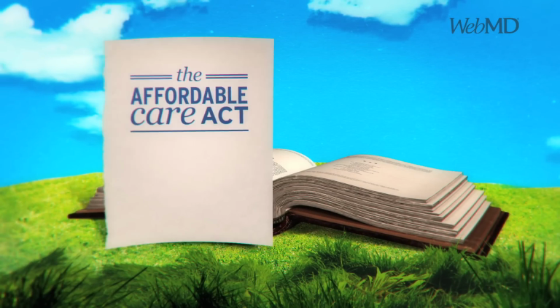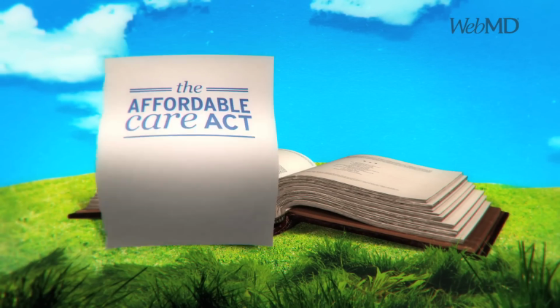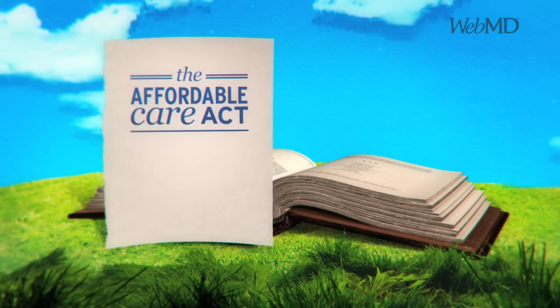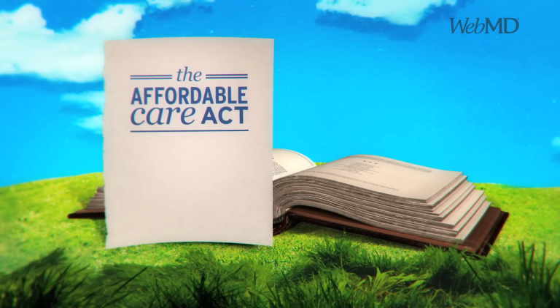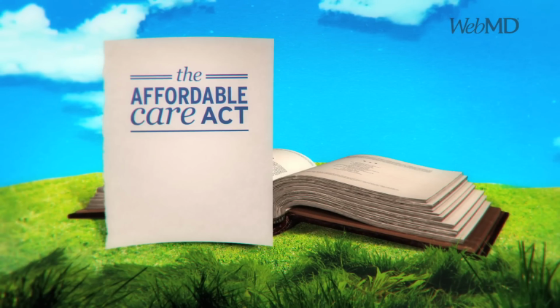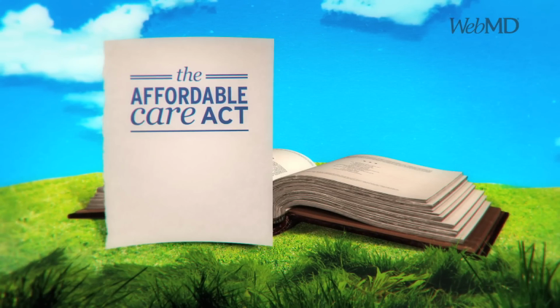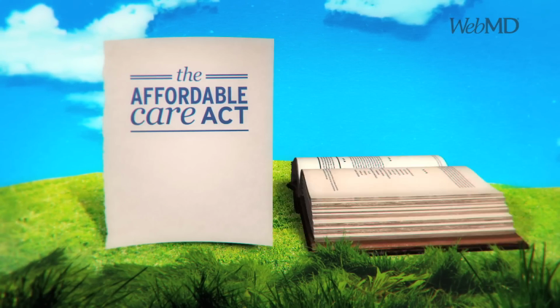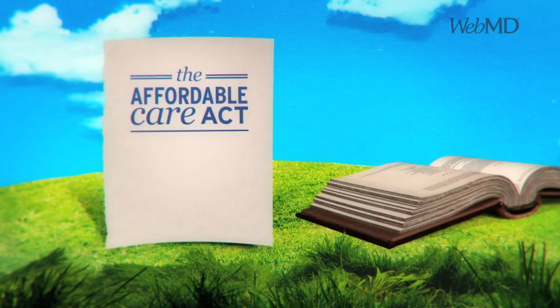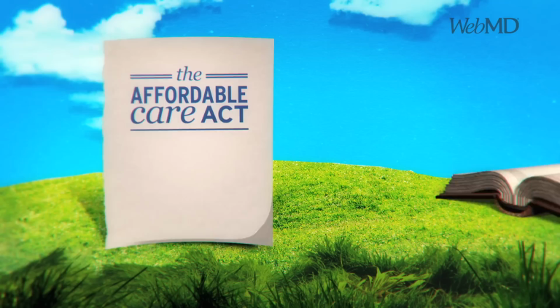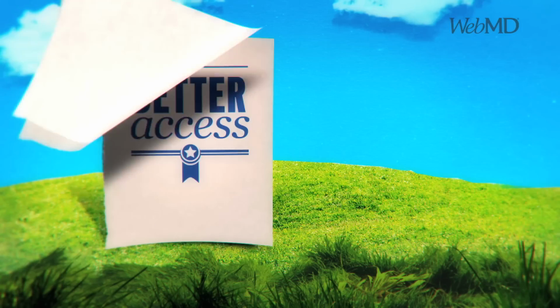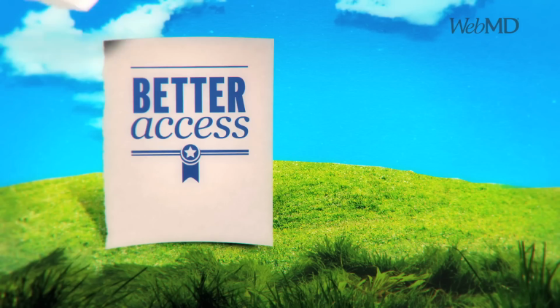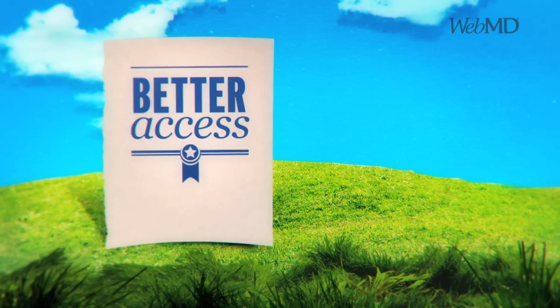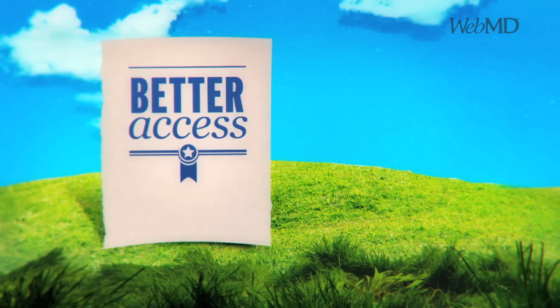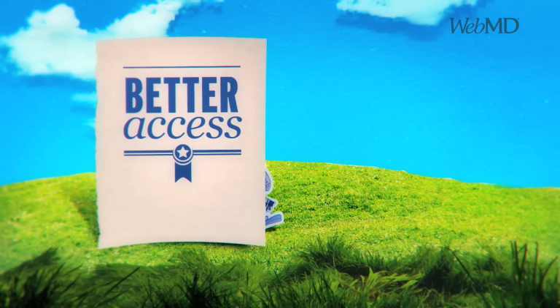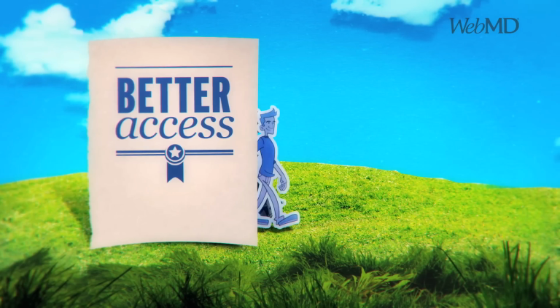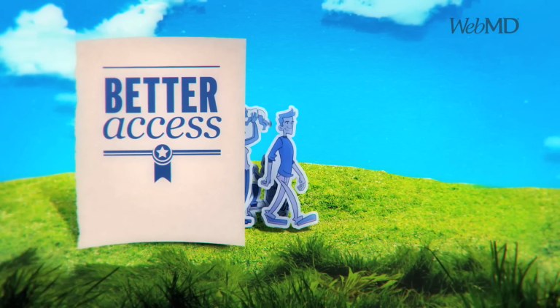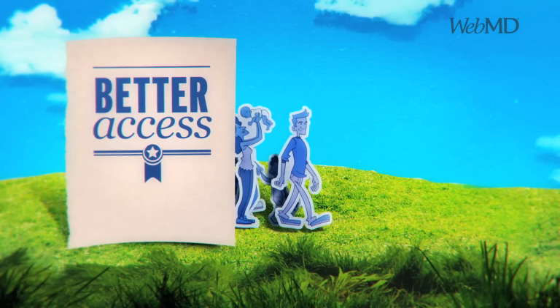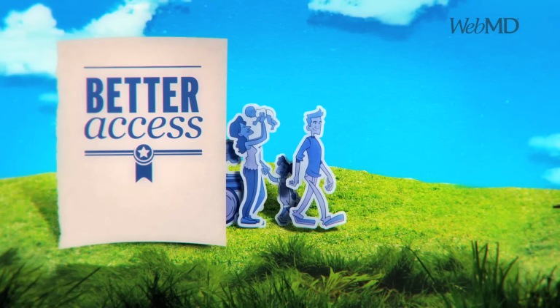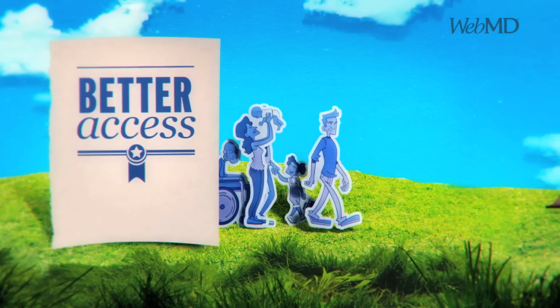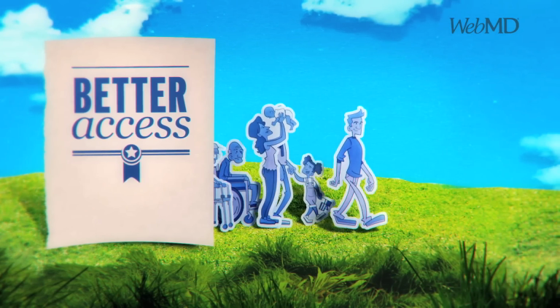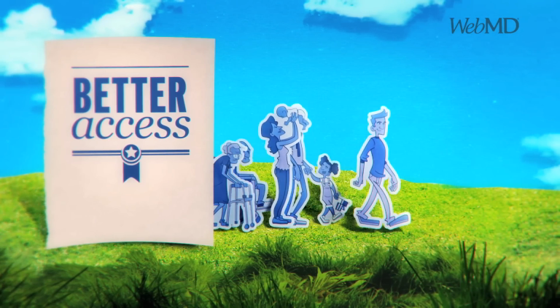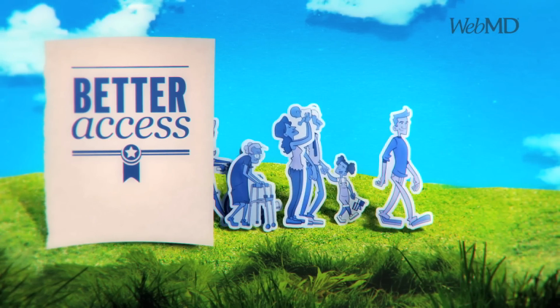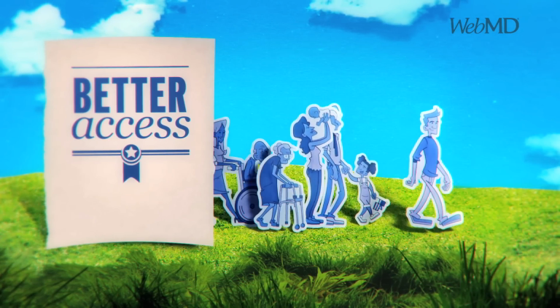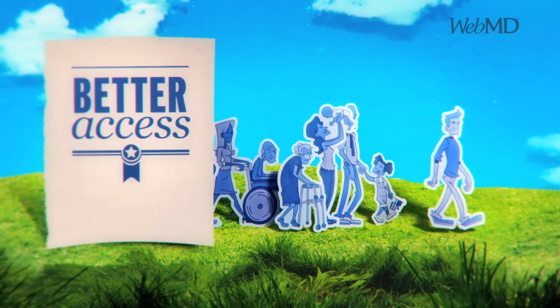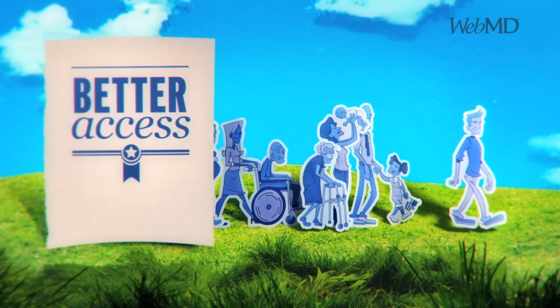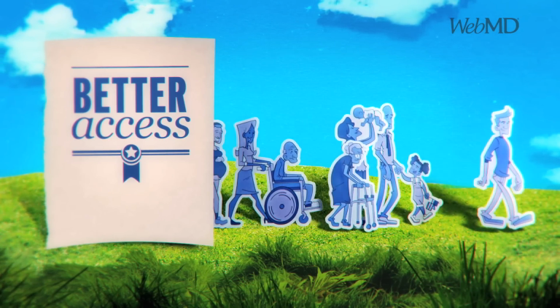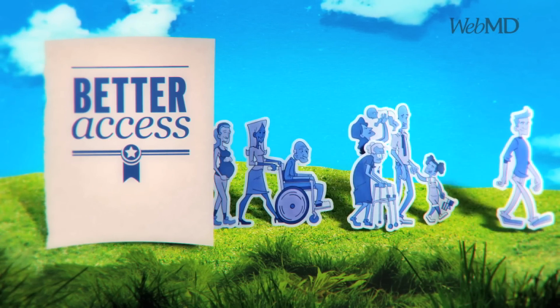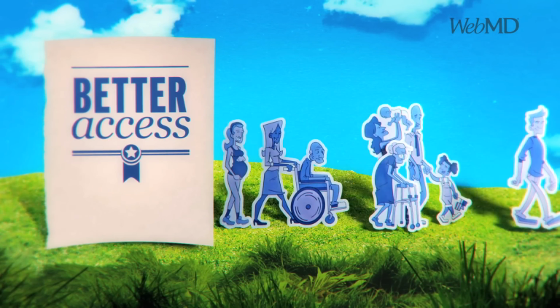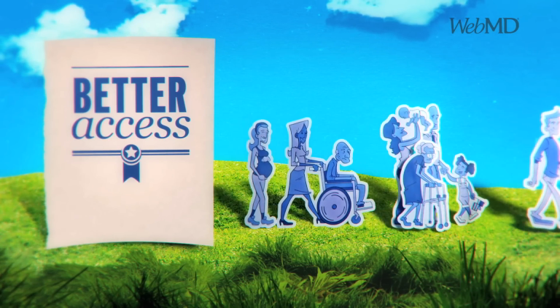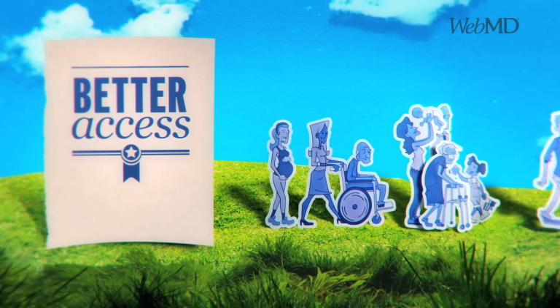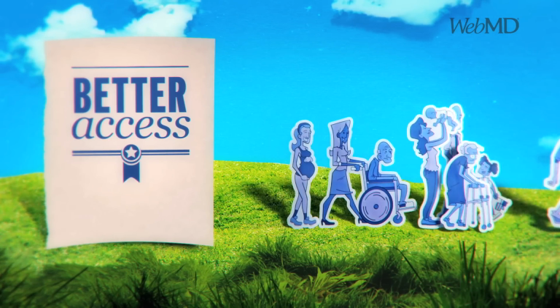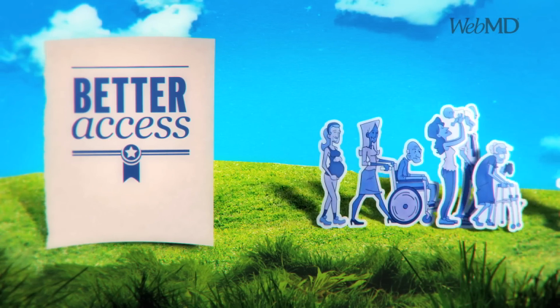For starters, the Affordable Care Act is a law designed to give all Americans access to health insurance and to give people who have health insurance some new protections.